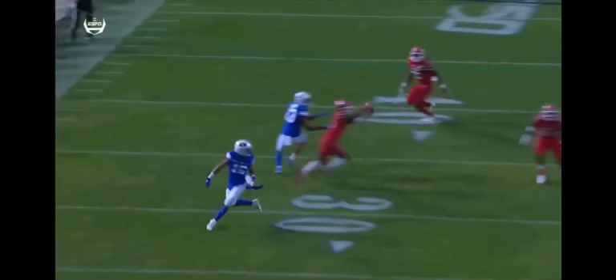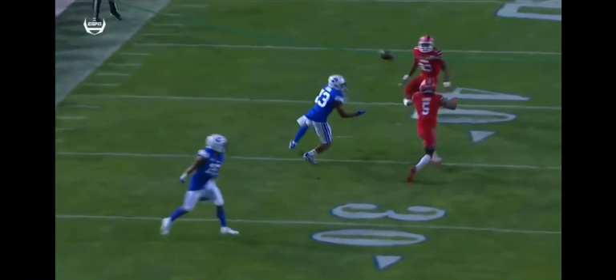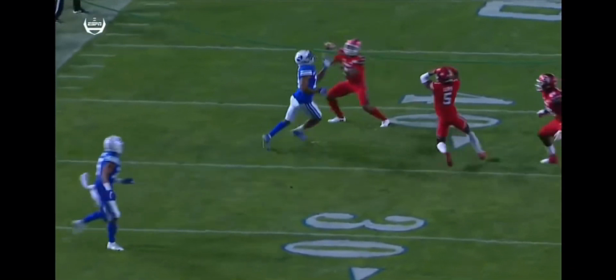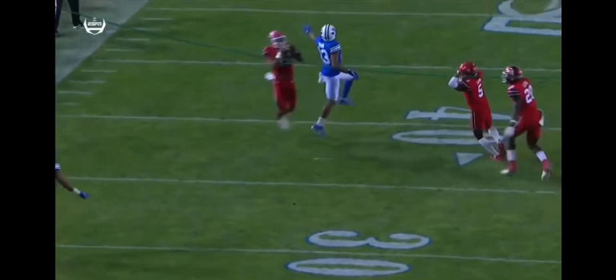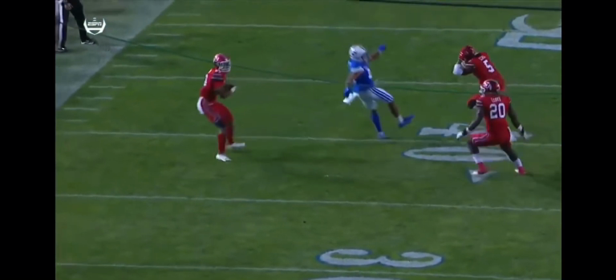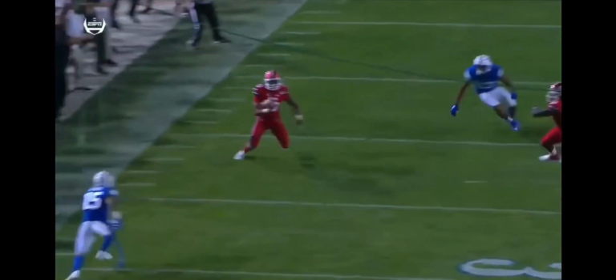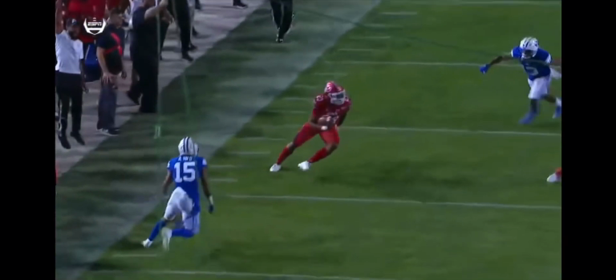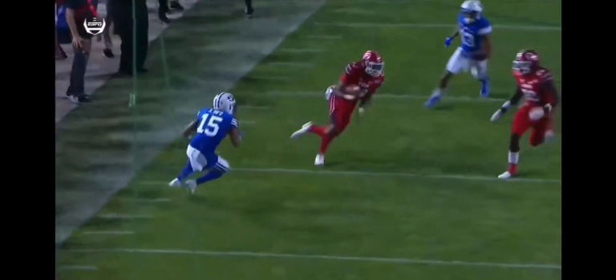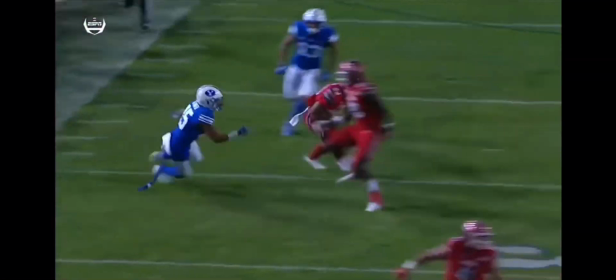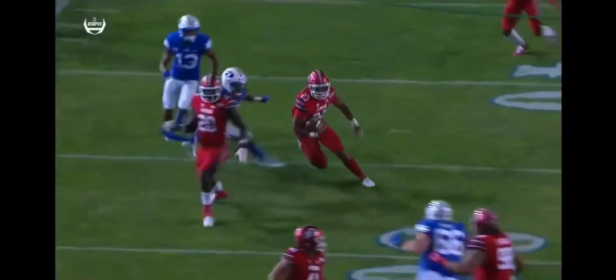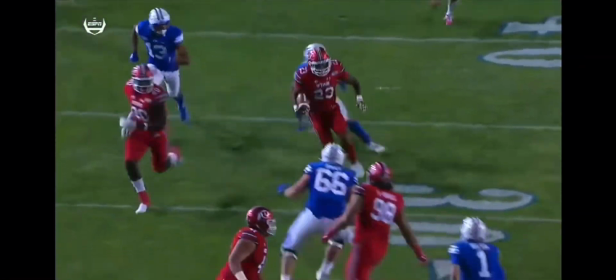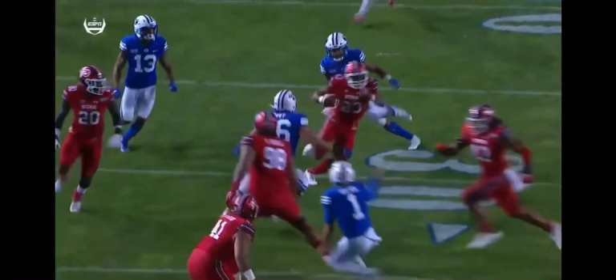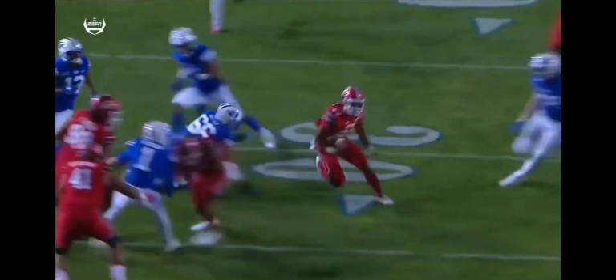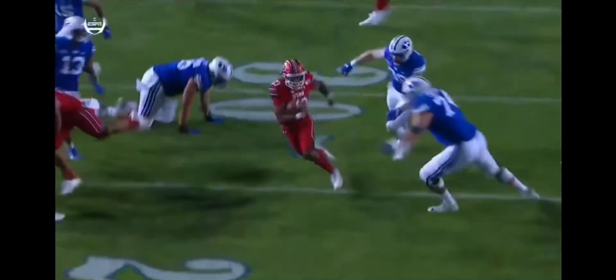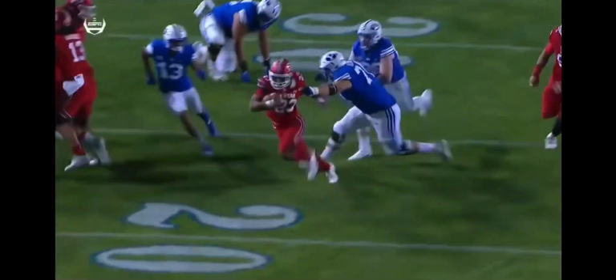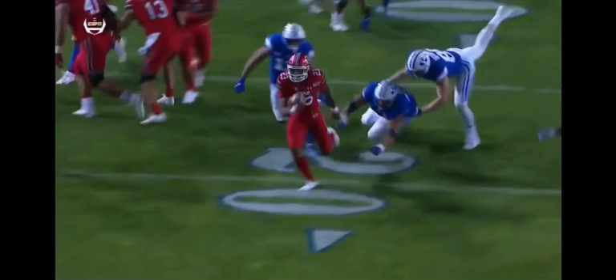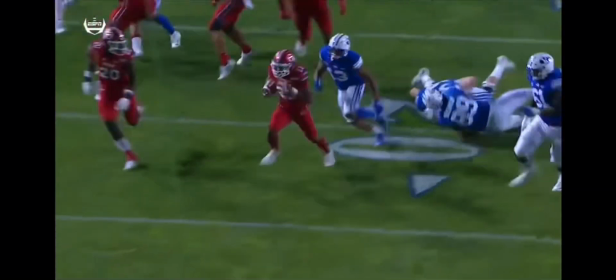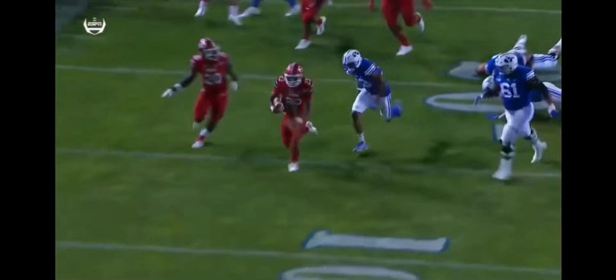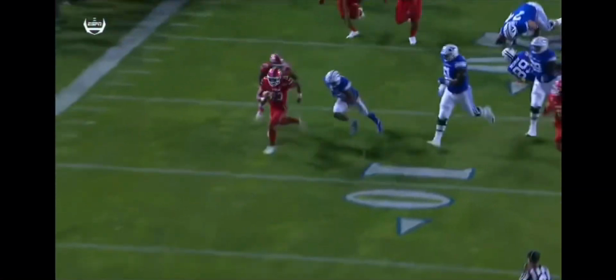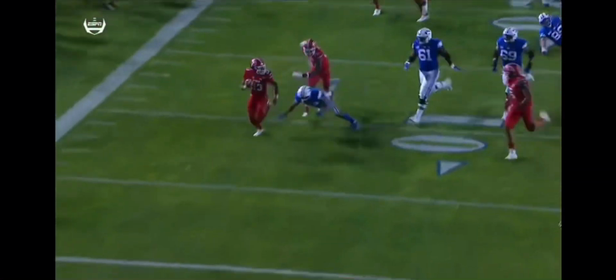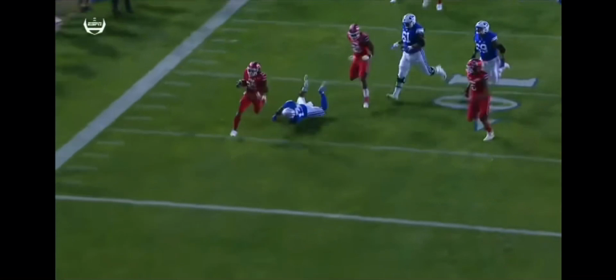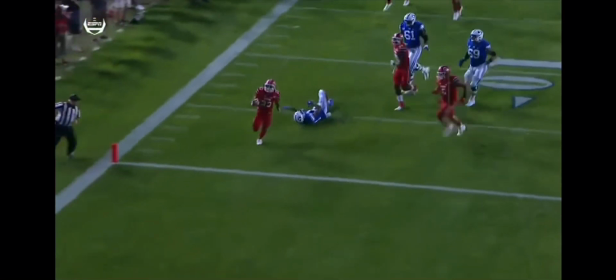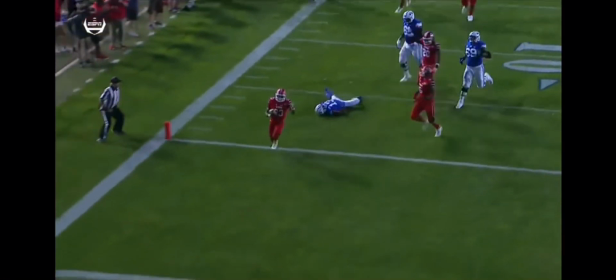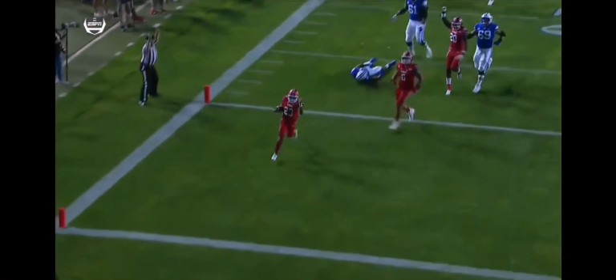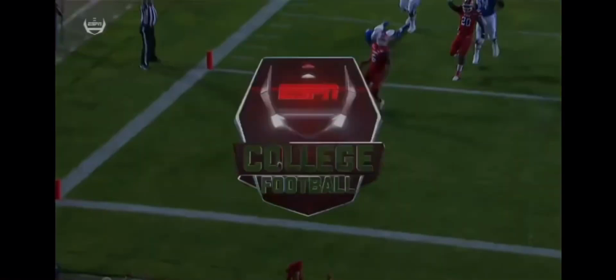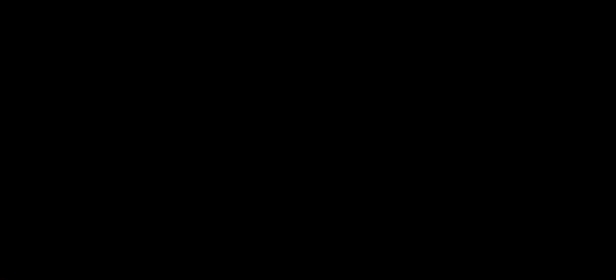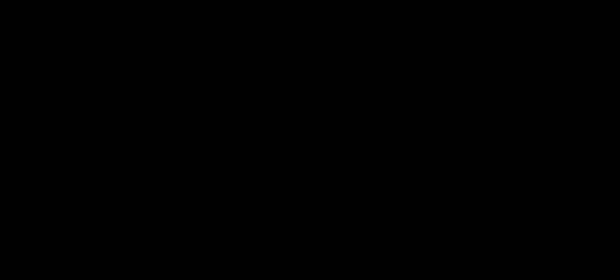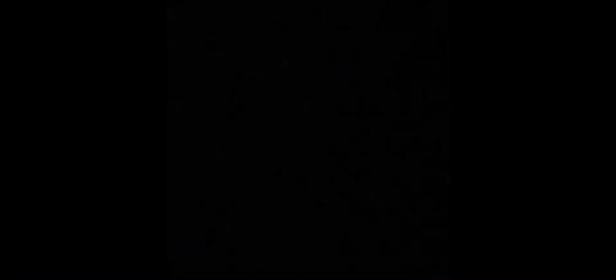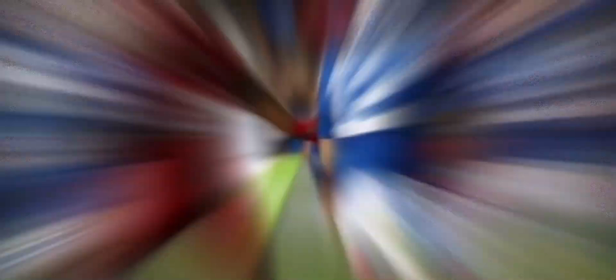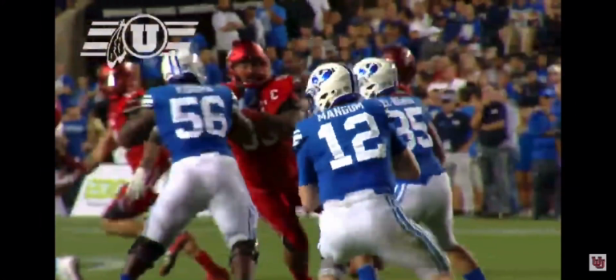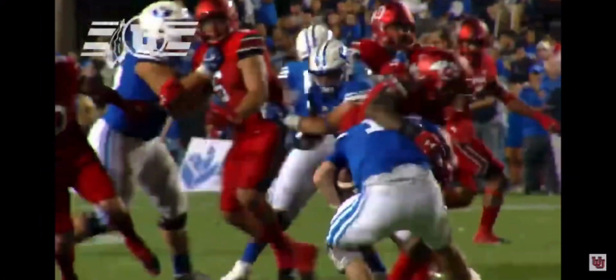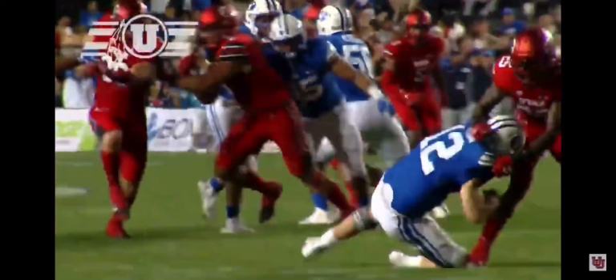He tries to squeeze it in, and it's picked off. Ready or not, here I come, you can't hide.